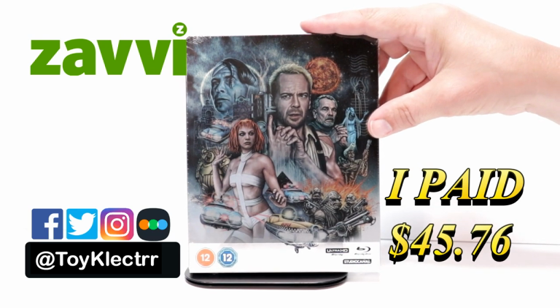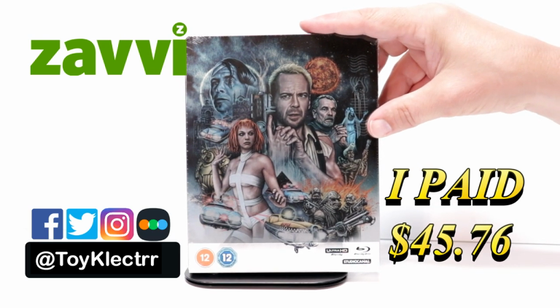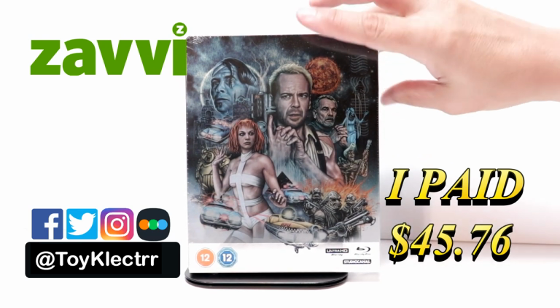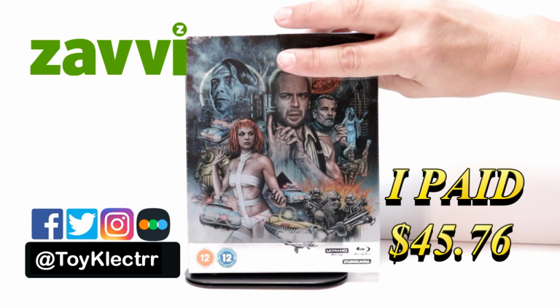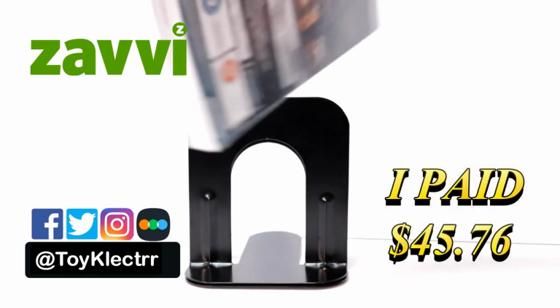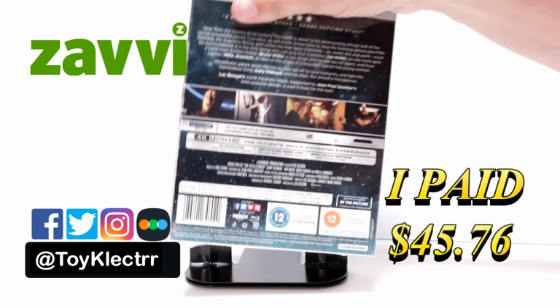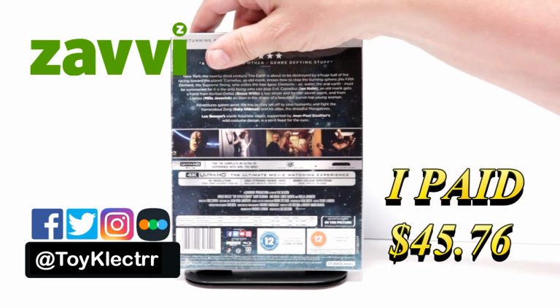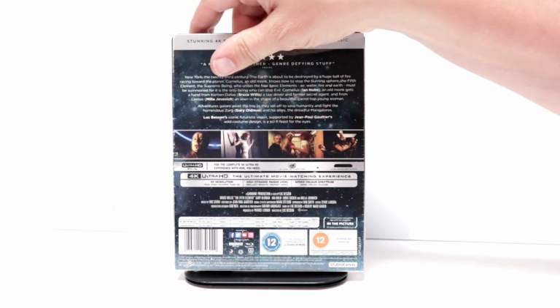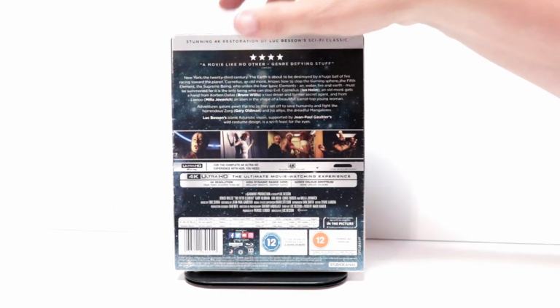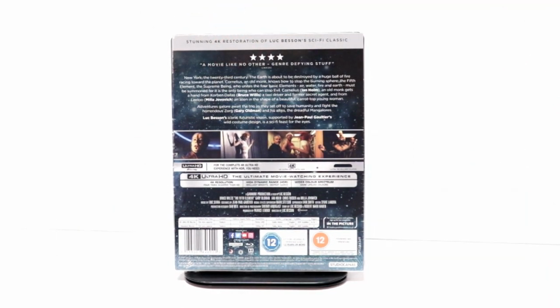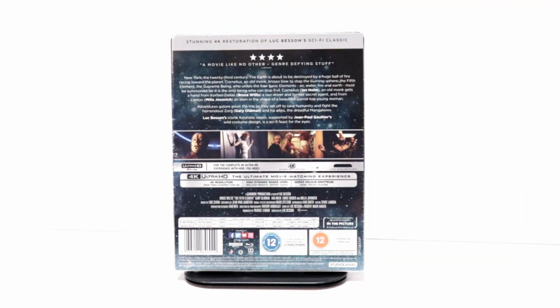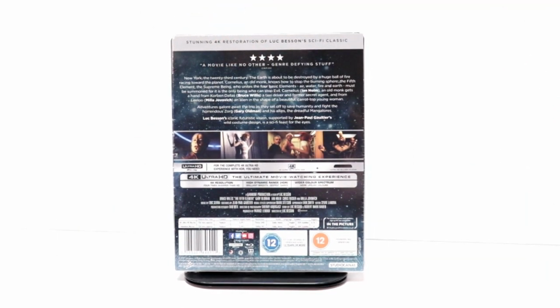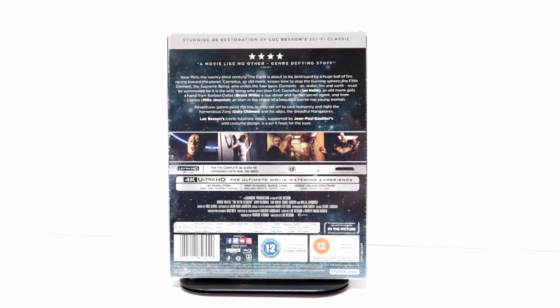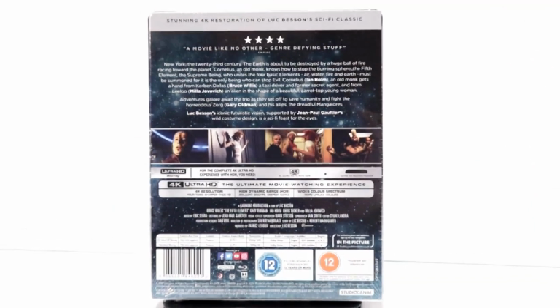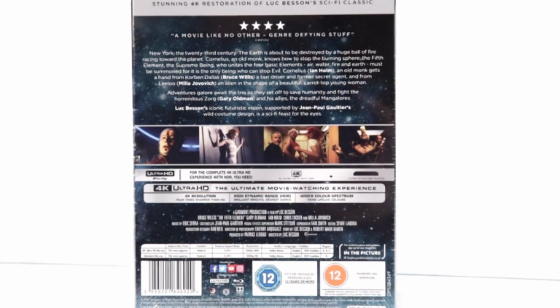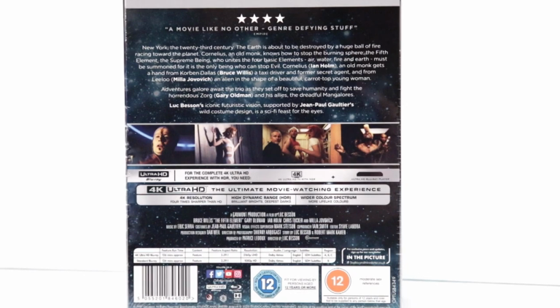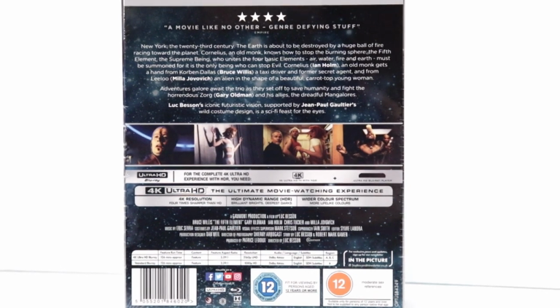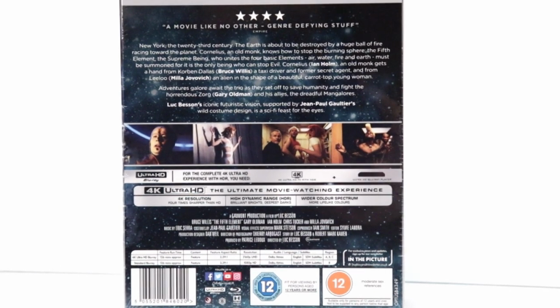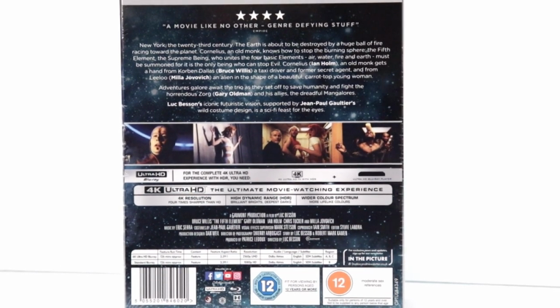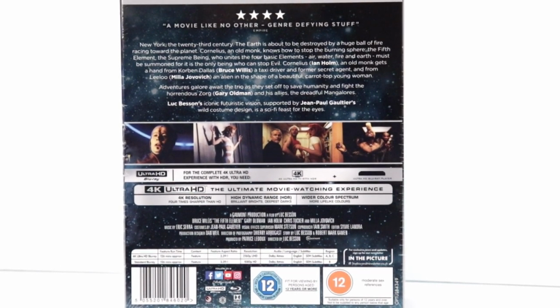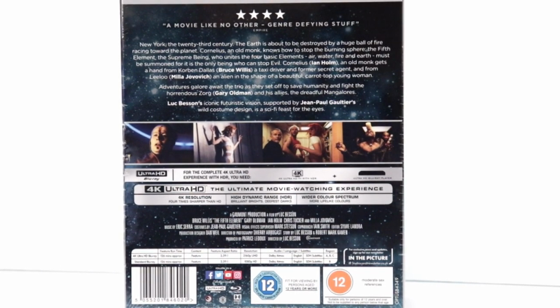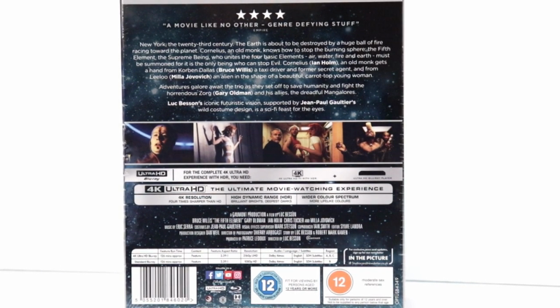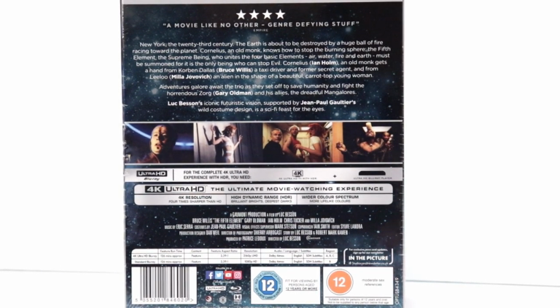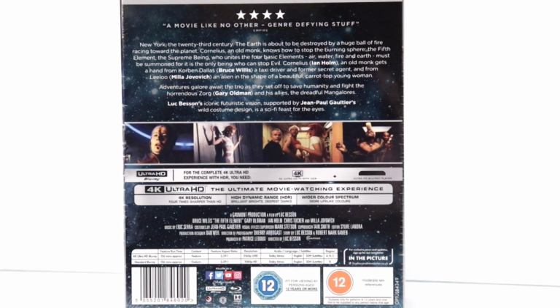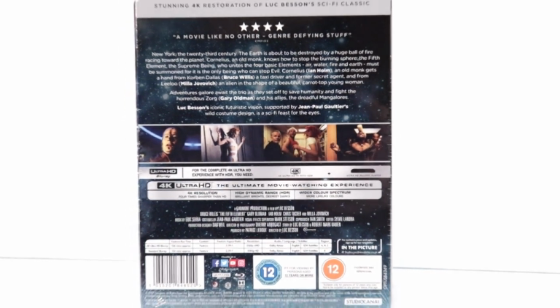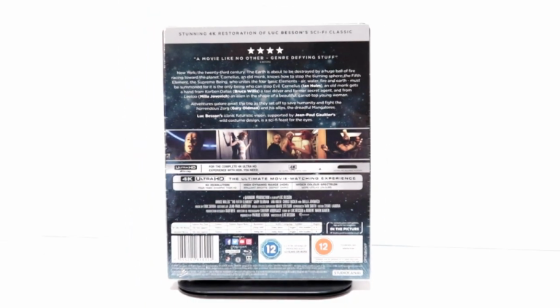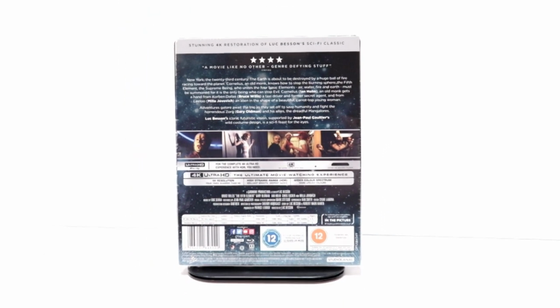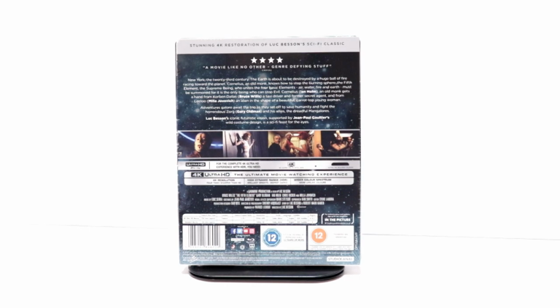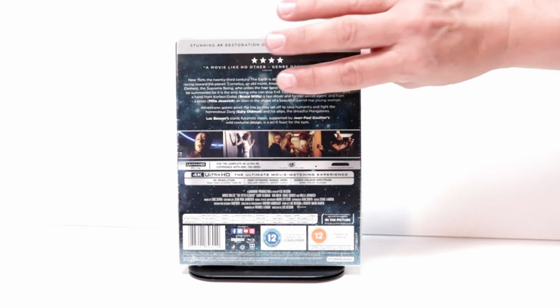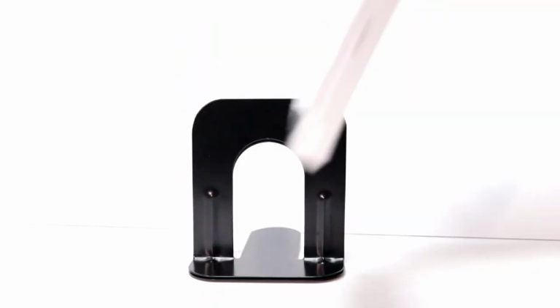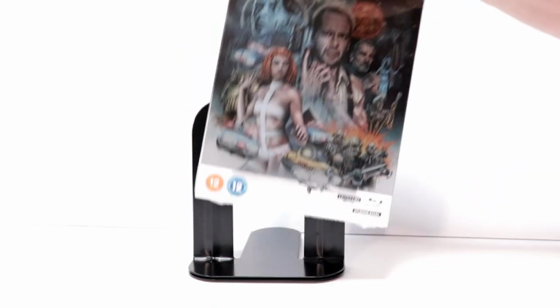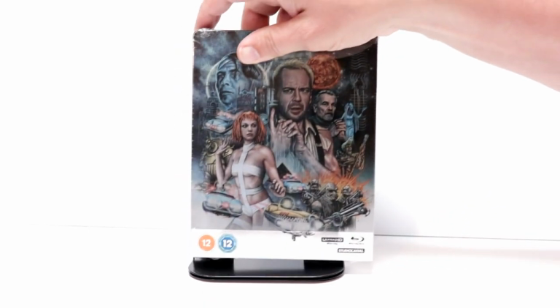Here's the front, and here's the back. If you'd like to read up on it, you can go ahead and pause and do so. I'm going to go ahead and remove this from the wrapper and we can take a closer look at this artwork.